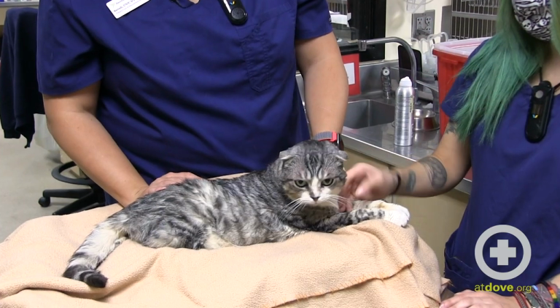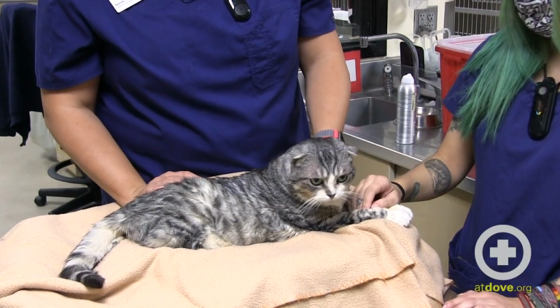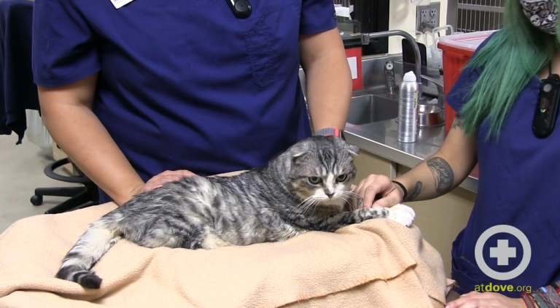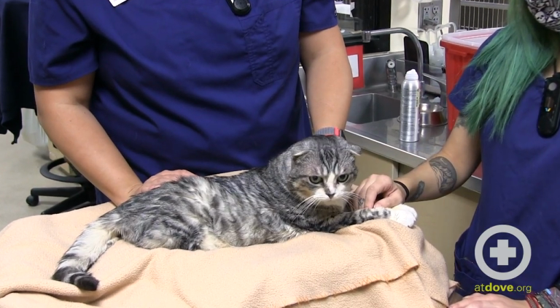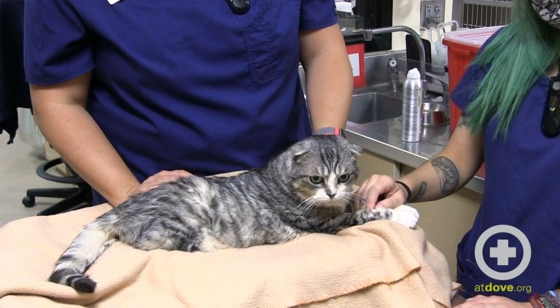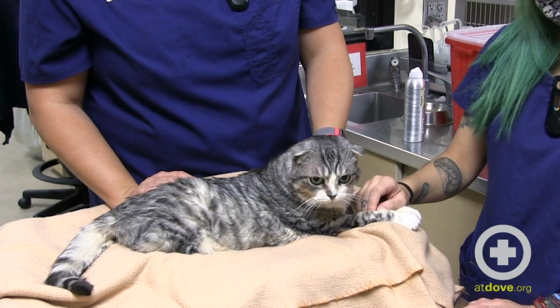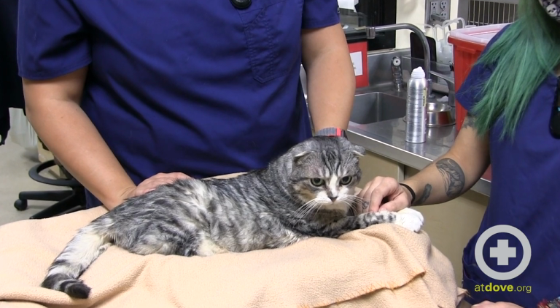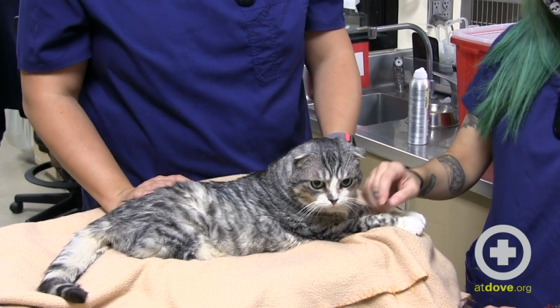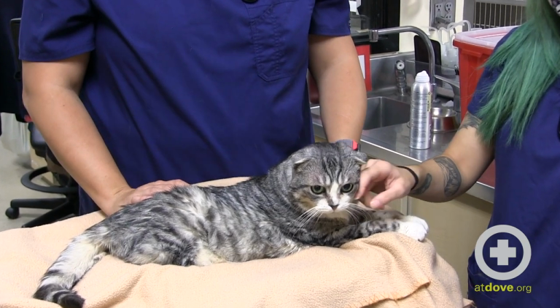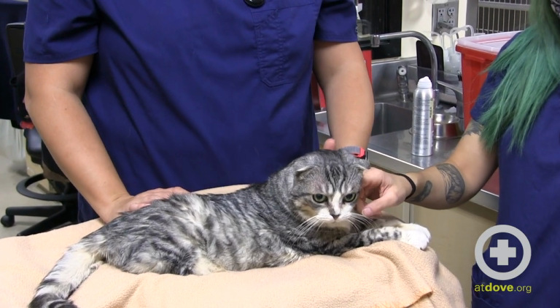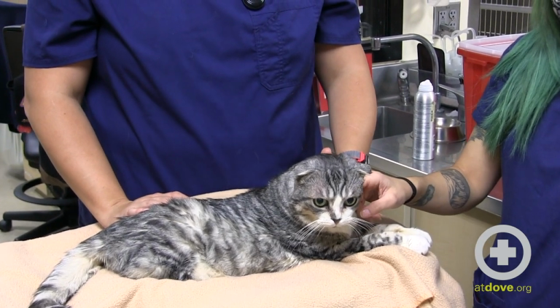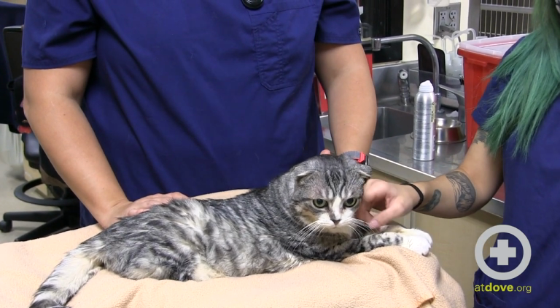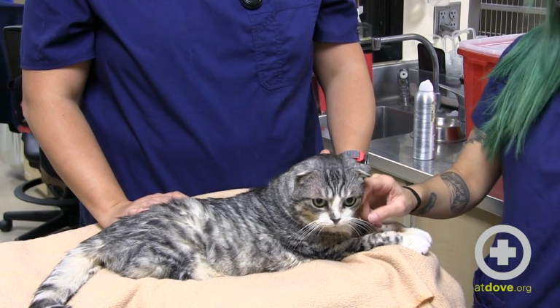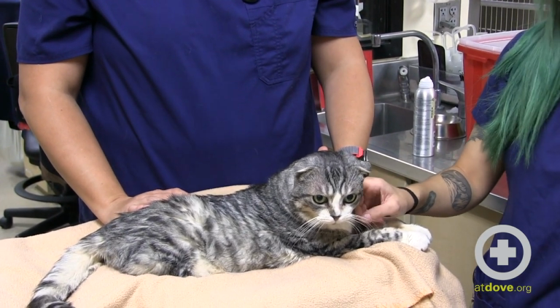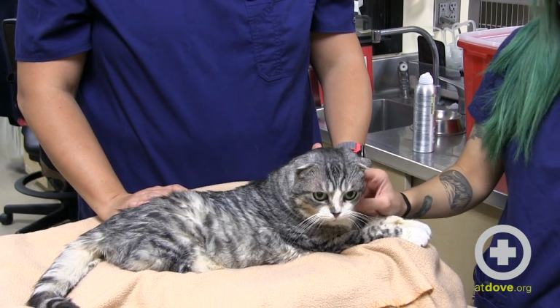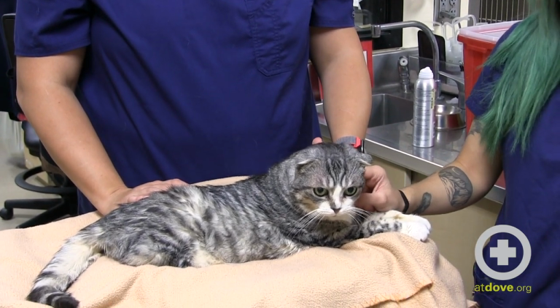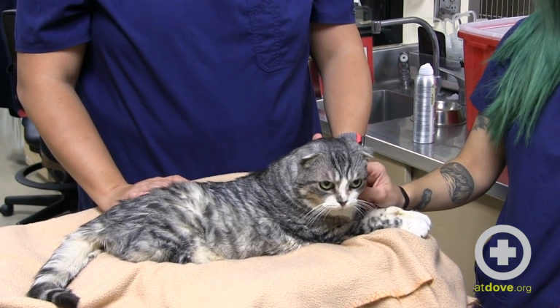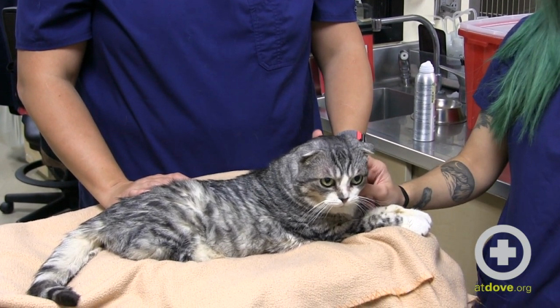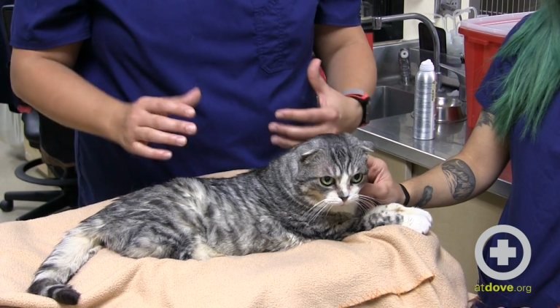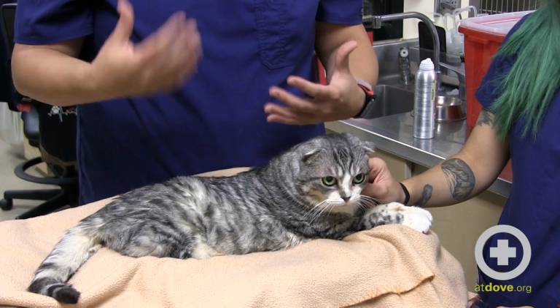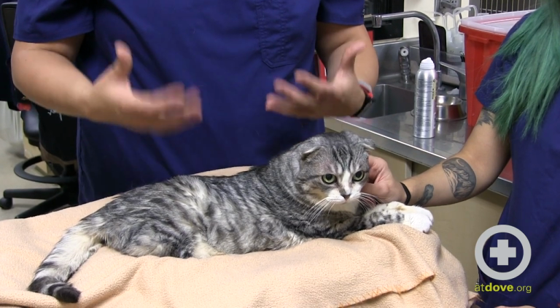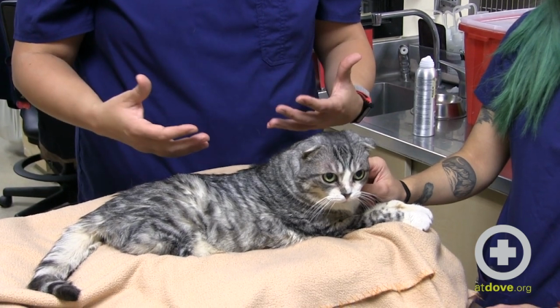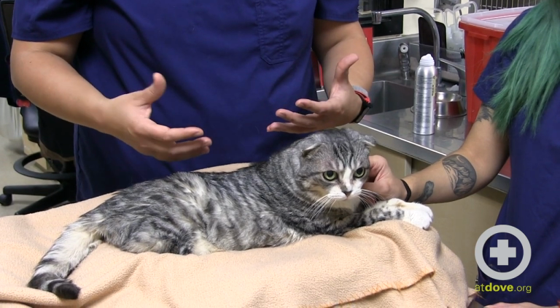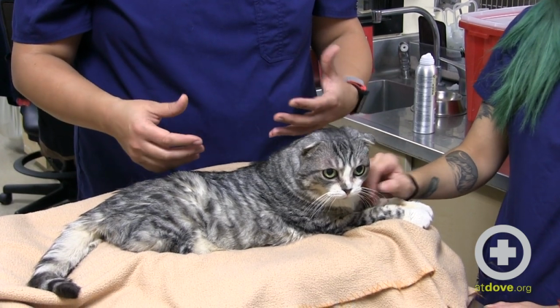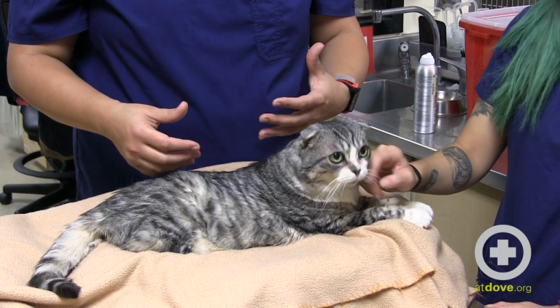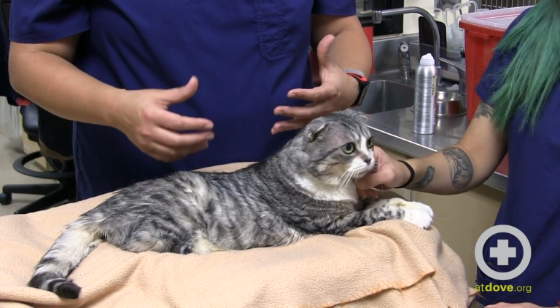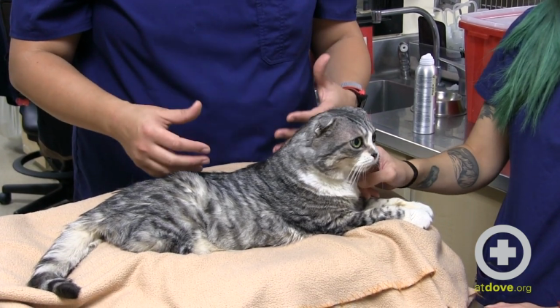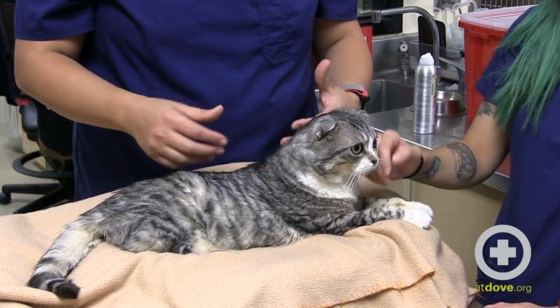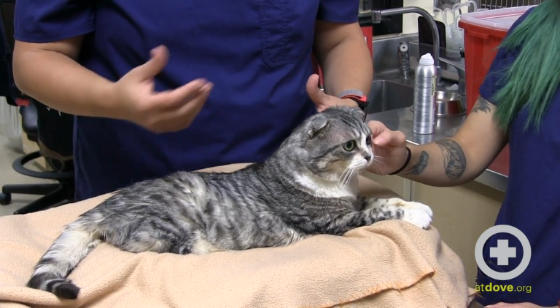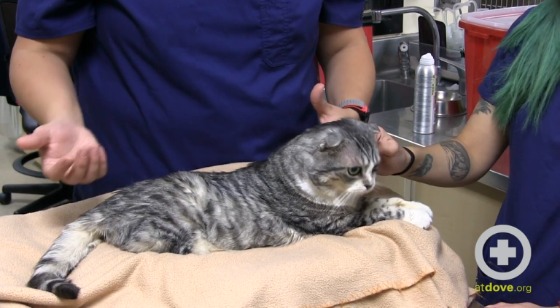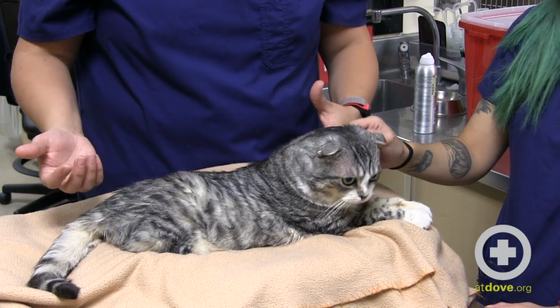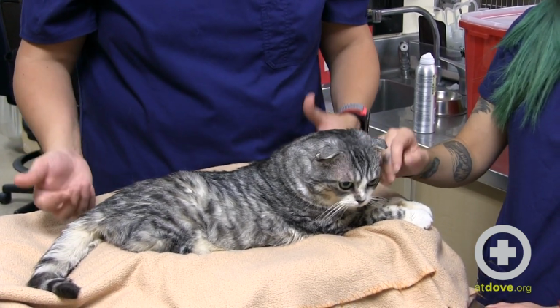For brachycephalic cats we just have to be really careful to keep them safe from extra stress, and we avoid techniques like scruffing in these cats.